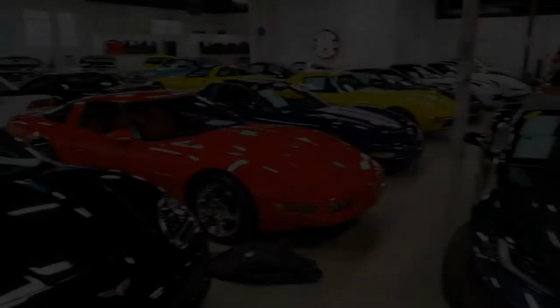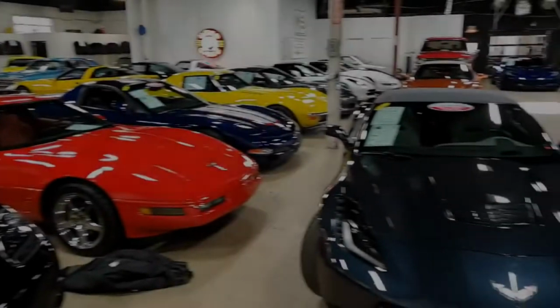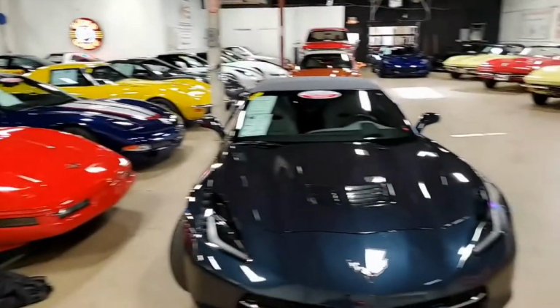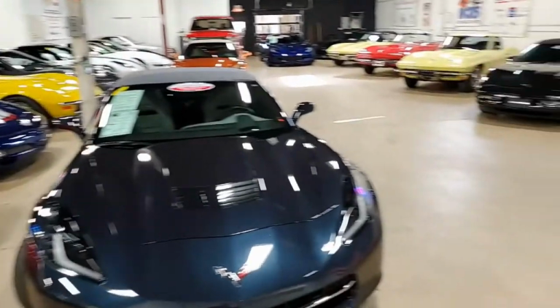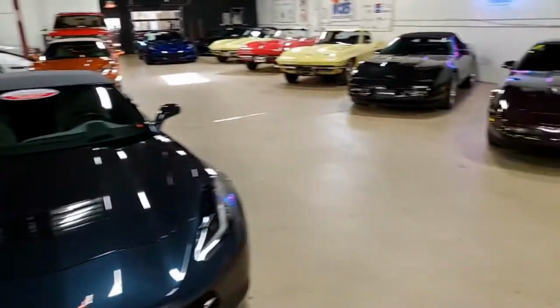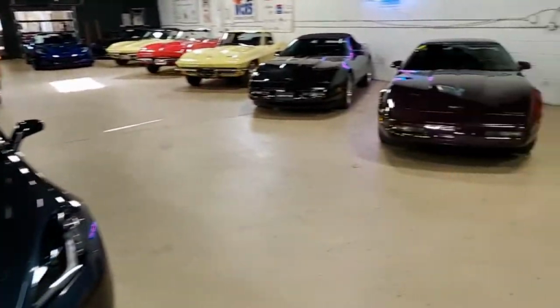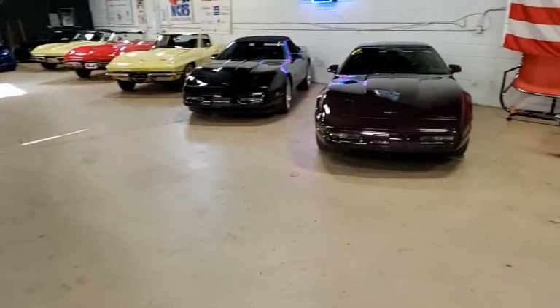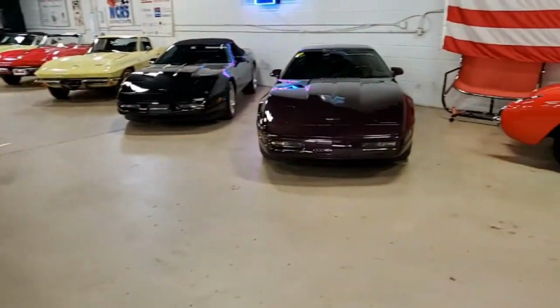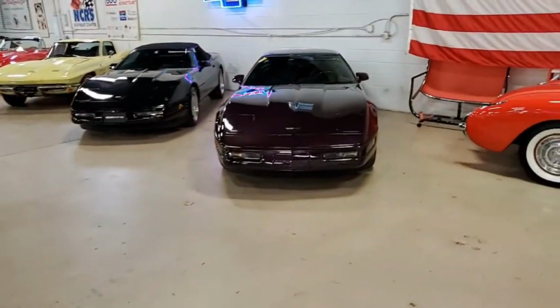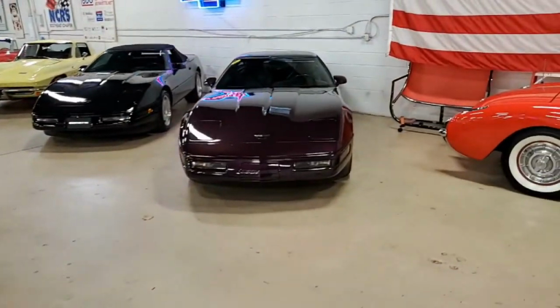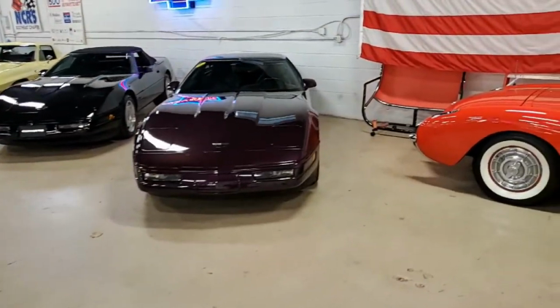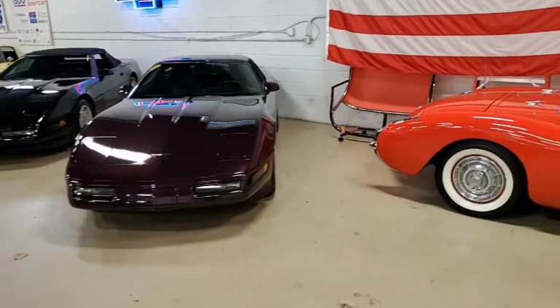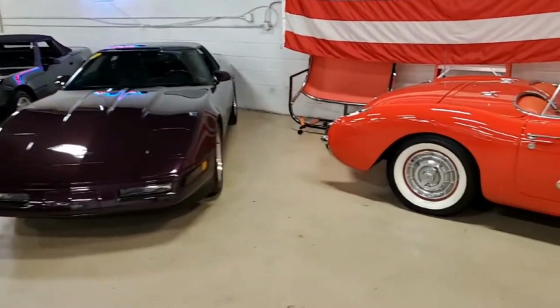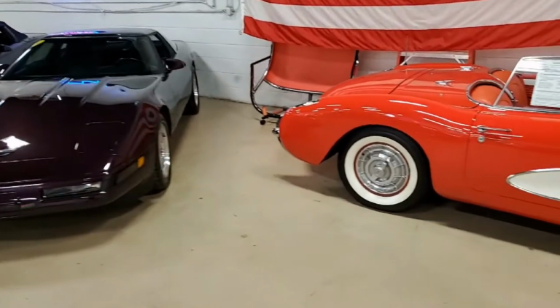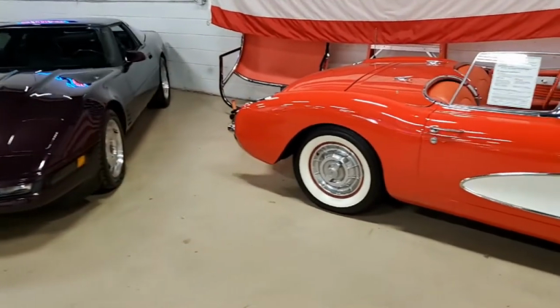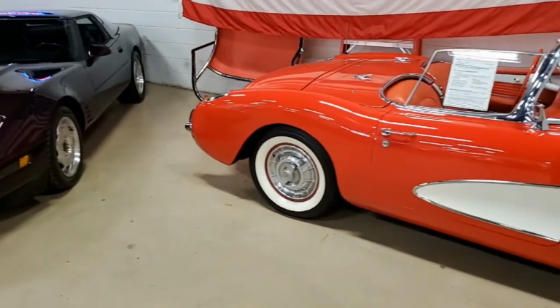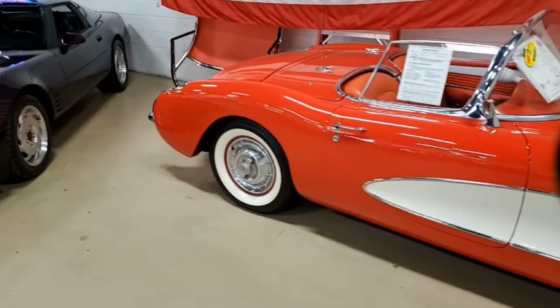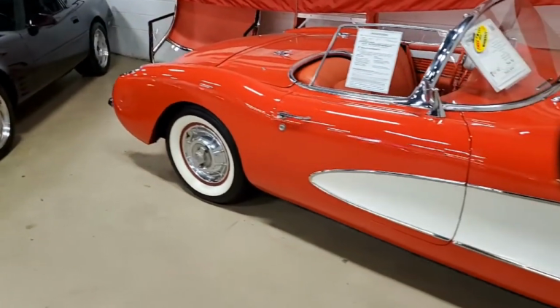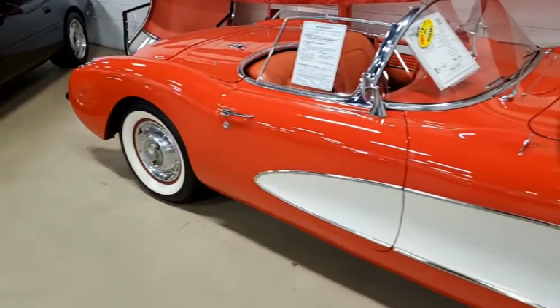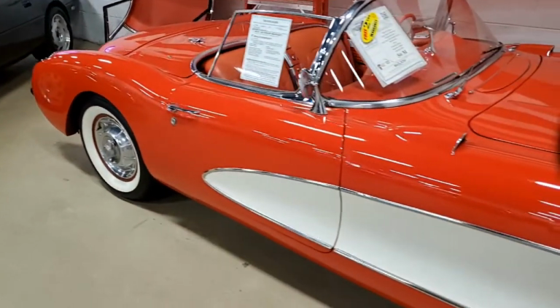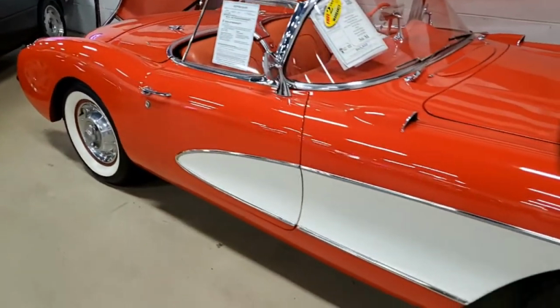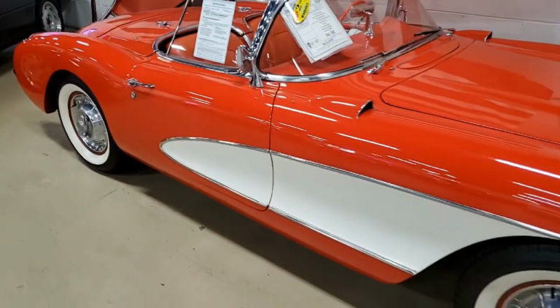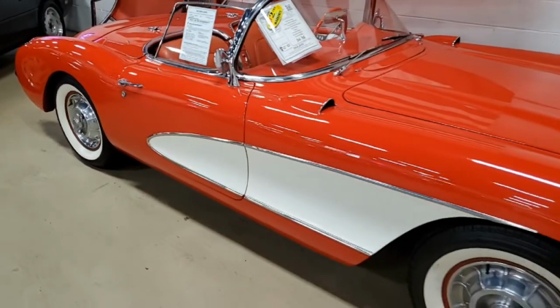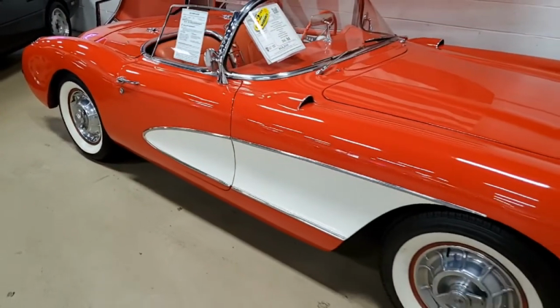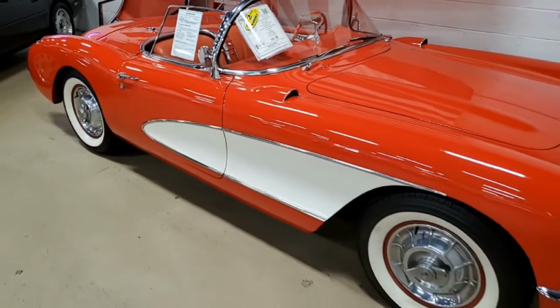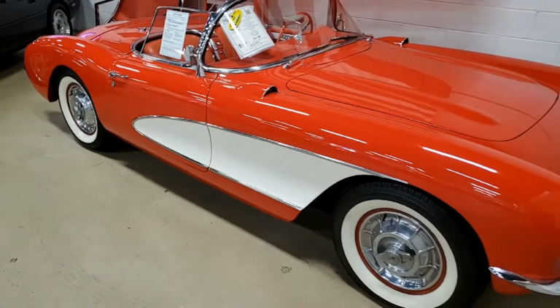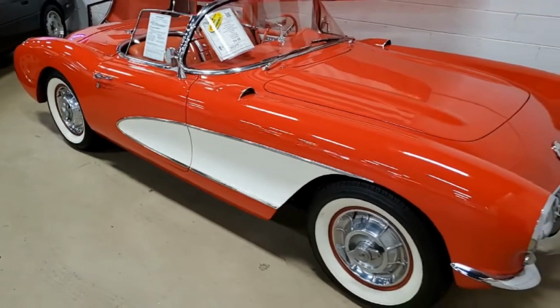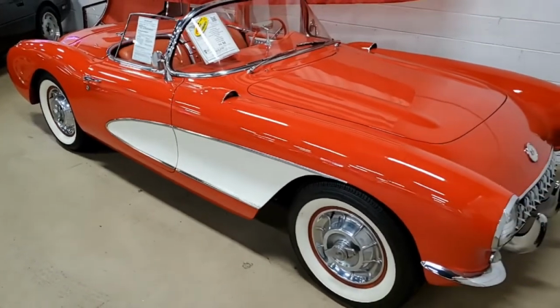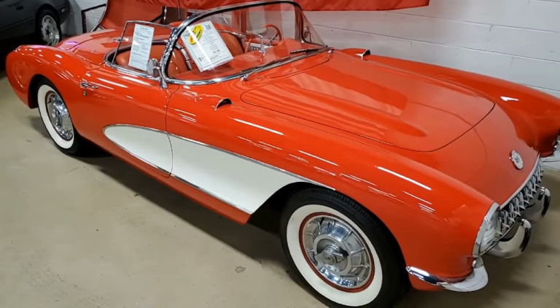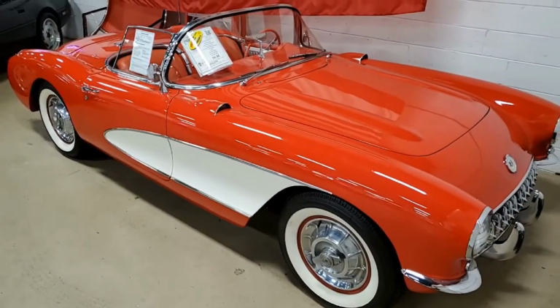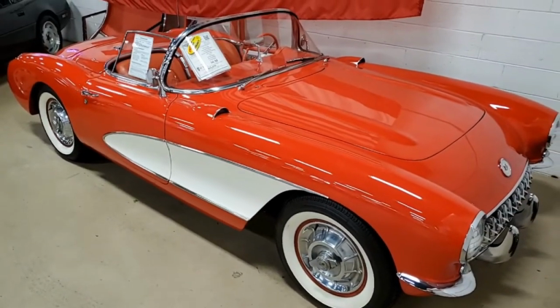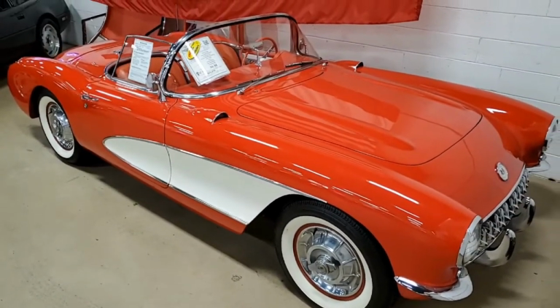Here's a 1956 Chevrolet Corvette convertible. Beautiful car. Beautiful red with that white cove. This is a real classic, and of course it's that beautiful white convertible top.